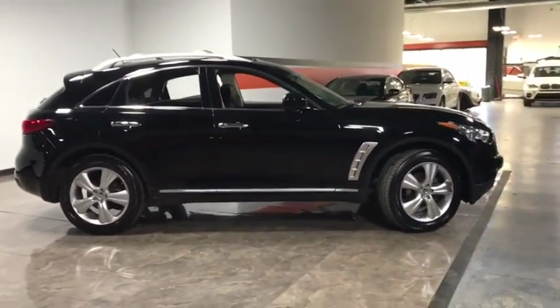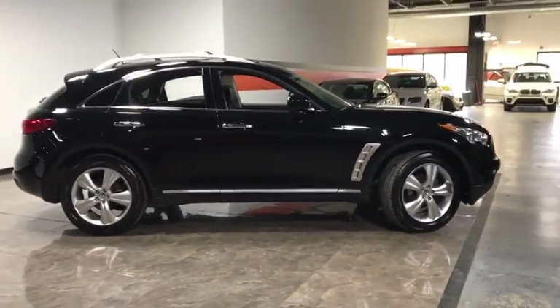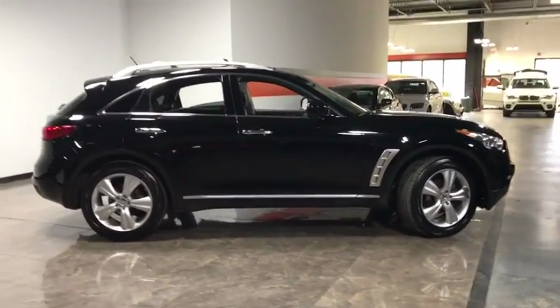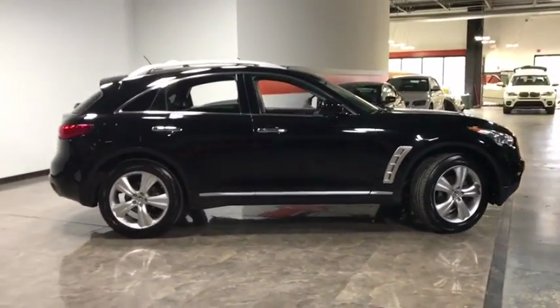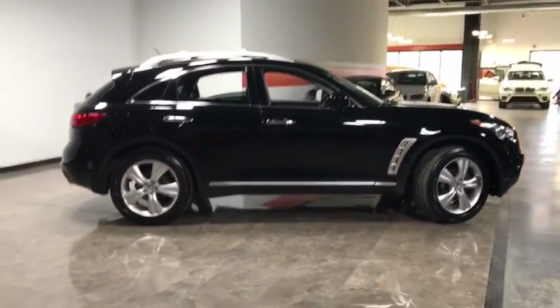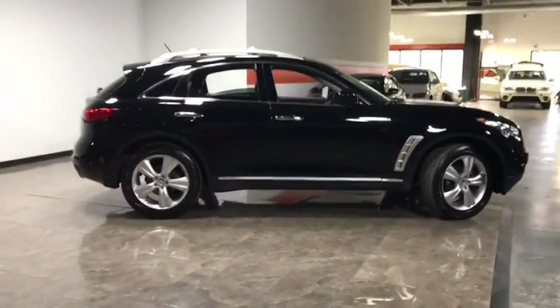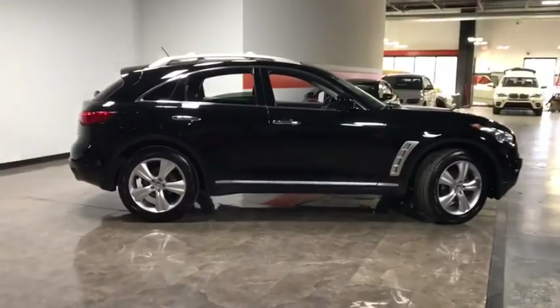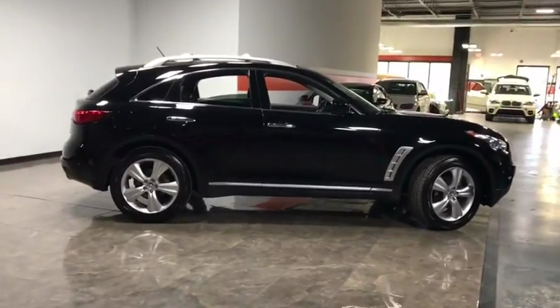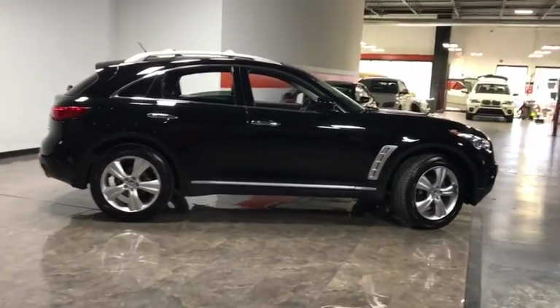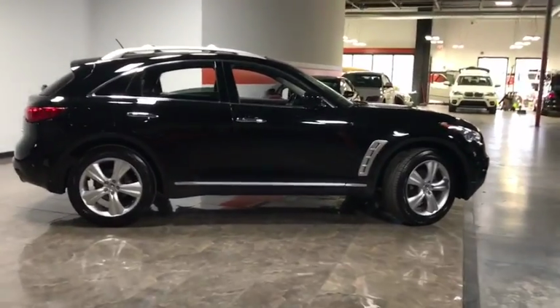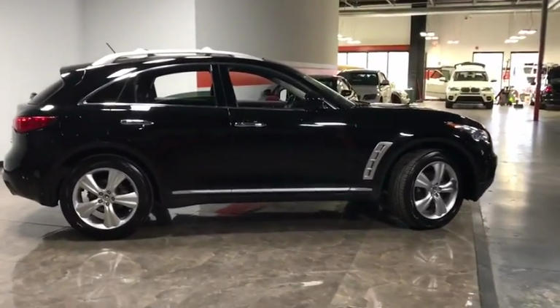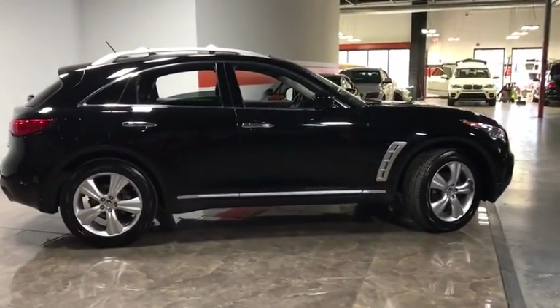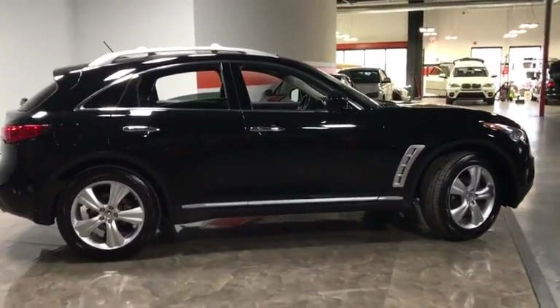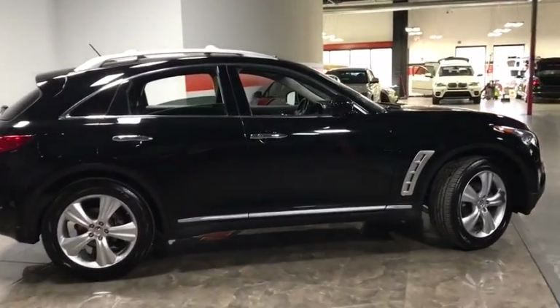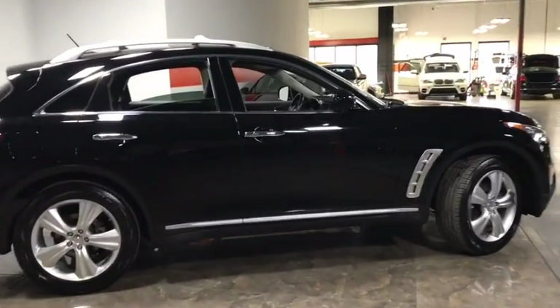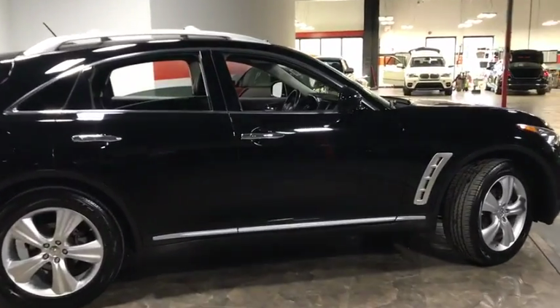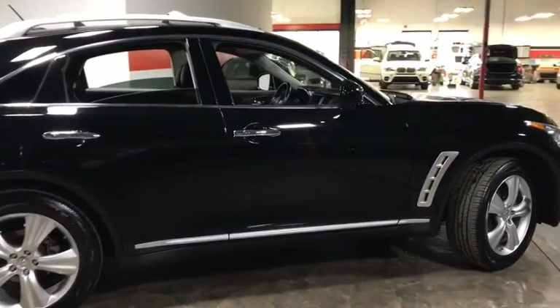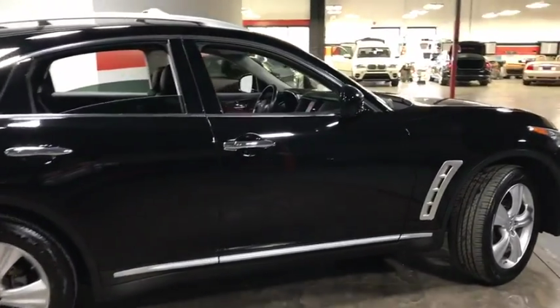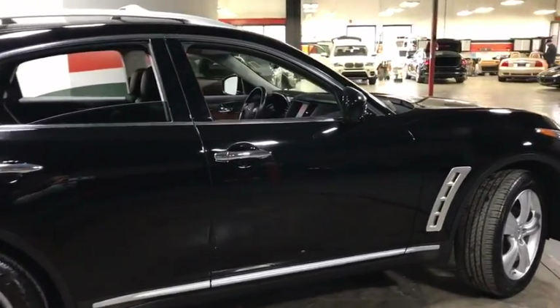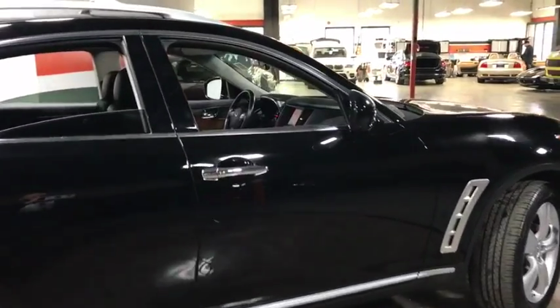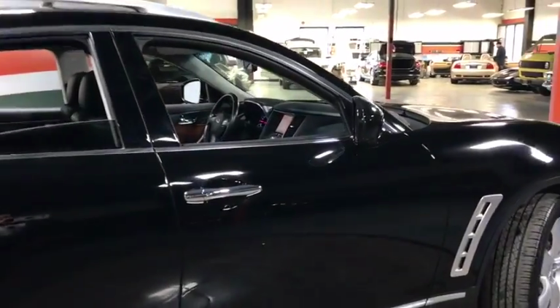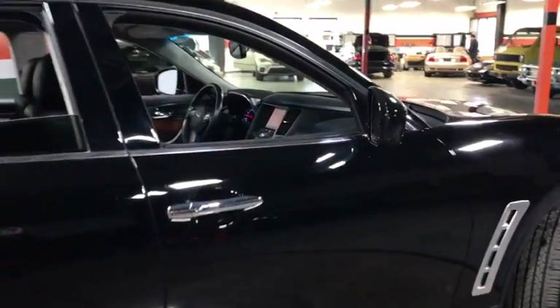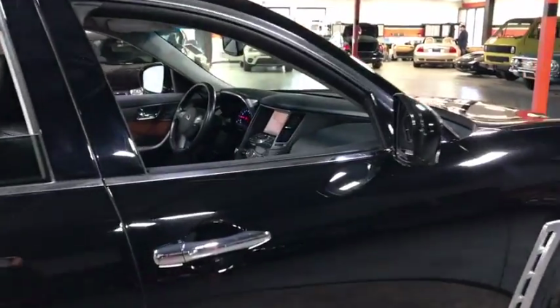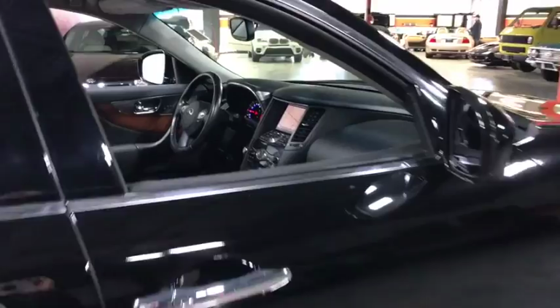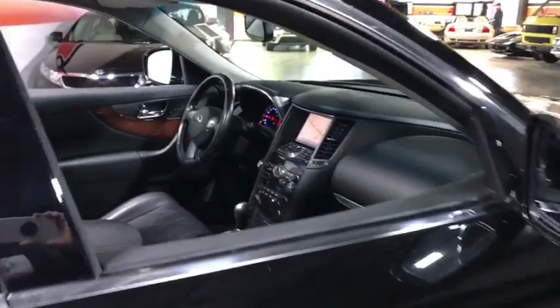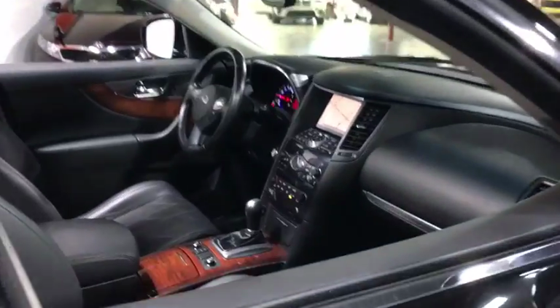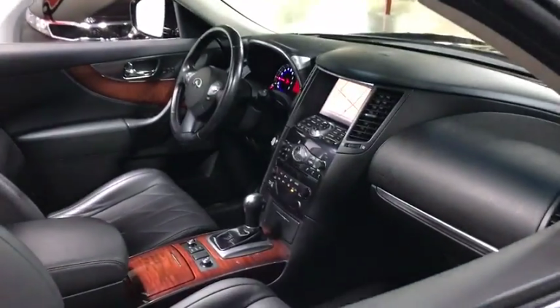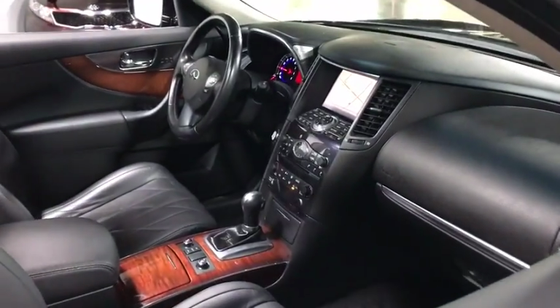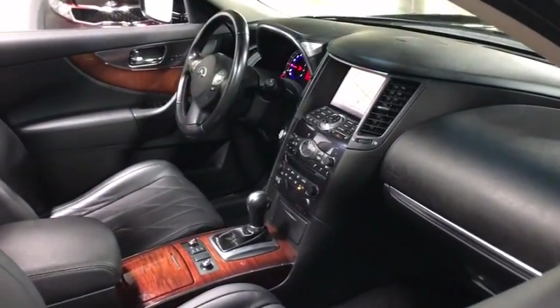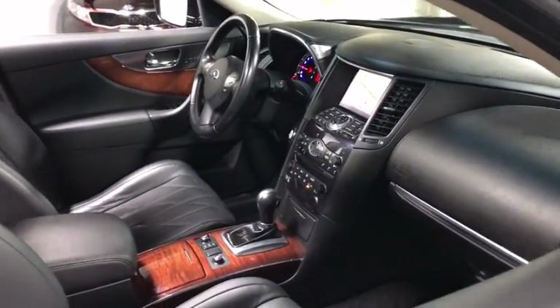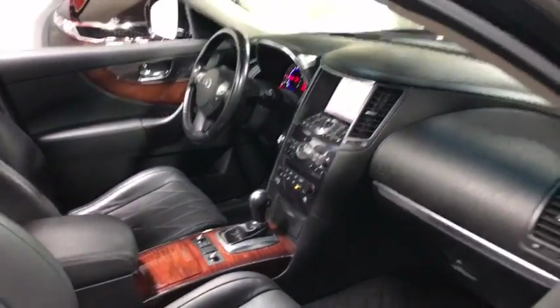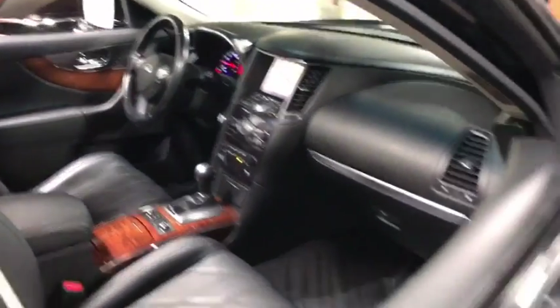The 3.5 liter V6 provides plenty of power and 18 mpg overall. This vehicle has less than 115,000 miles.